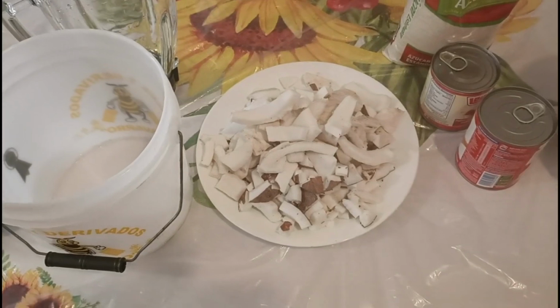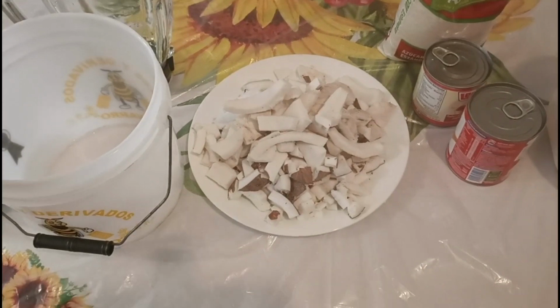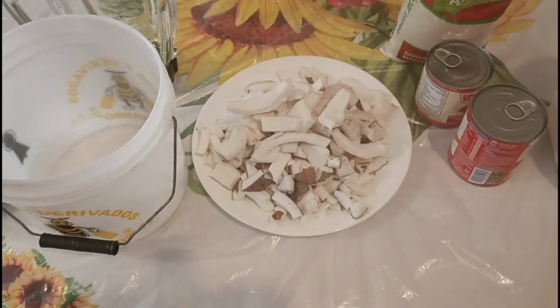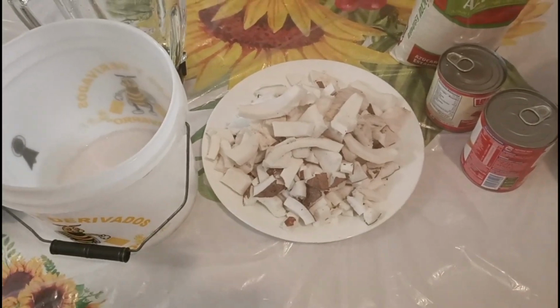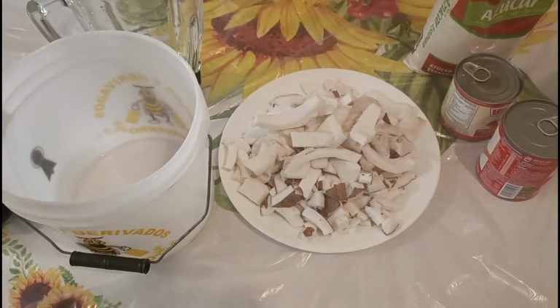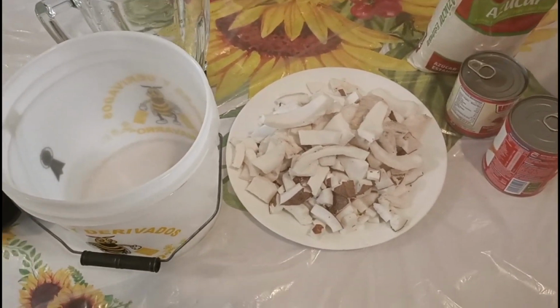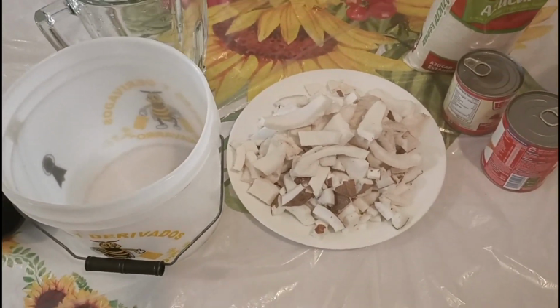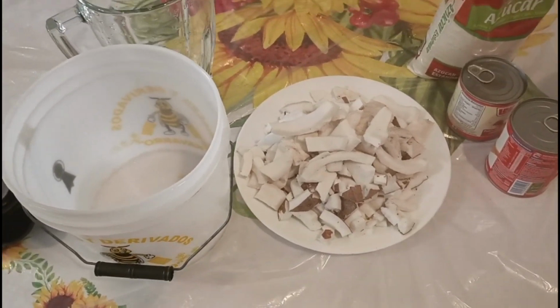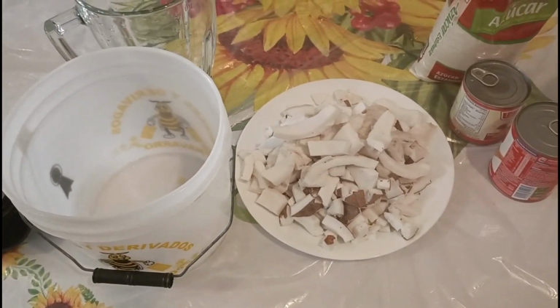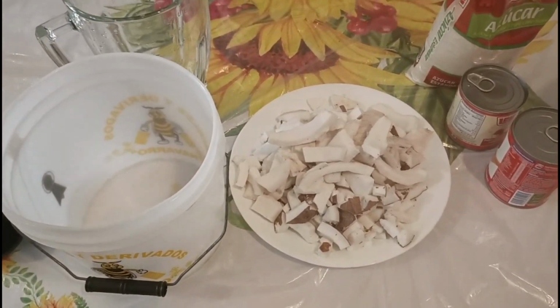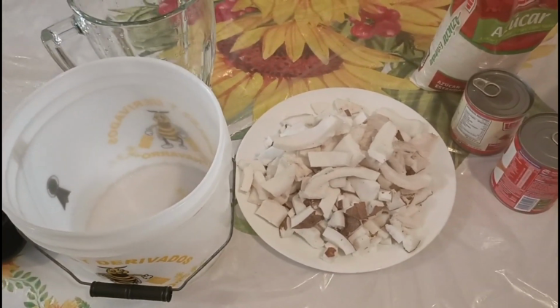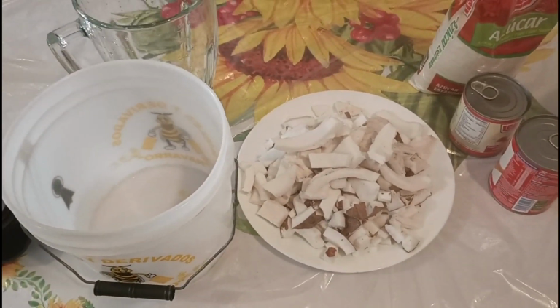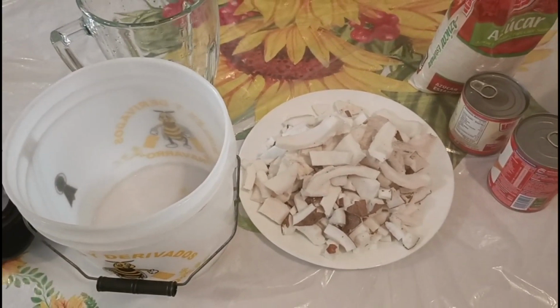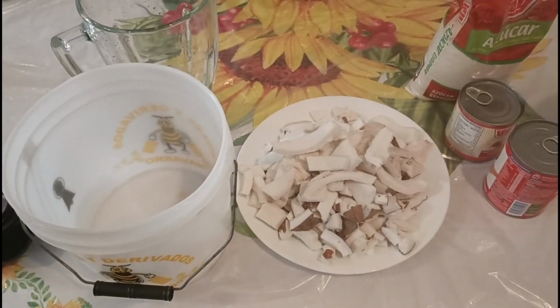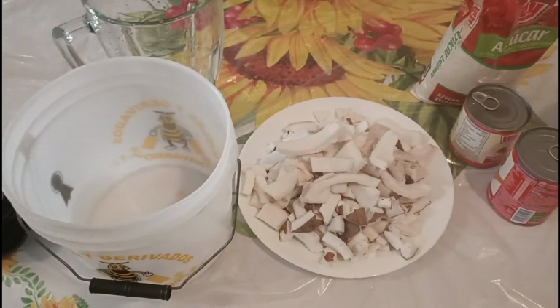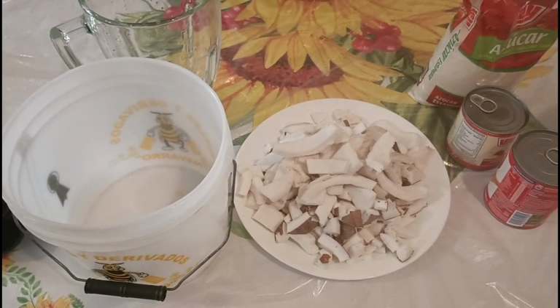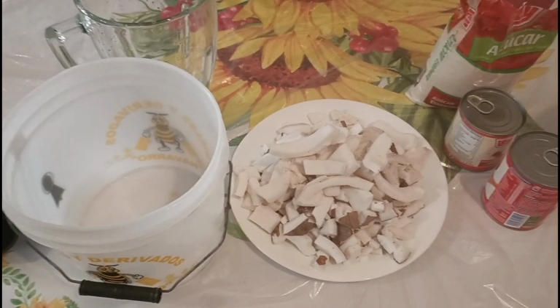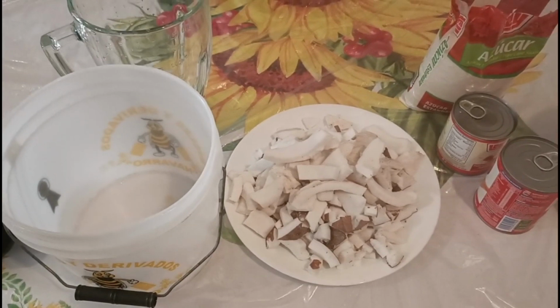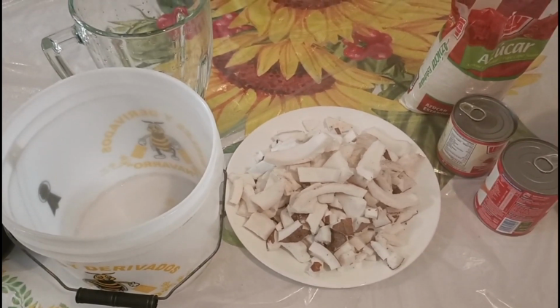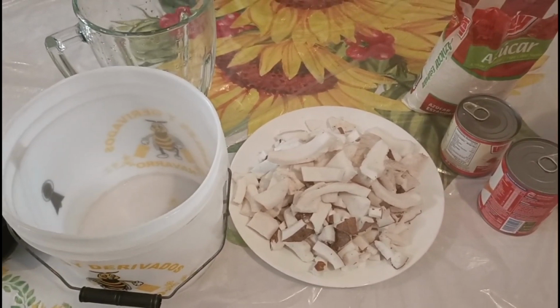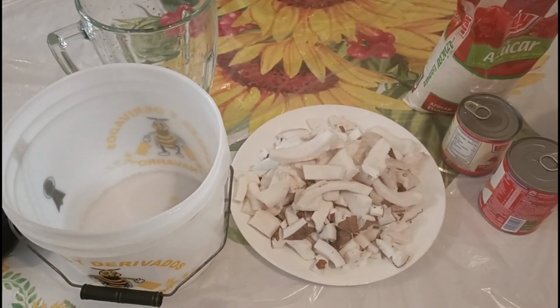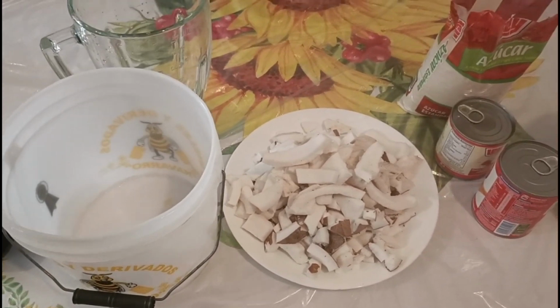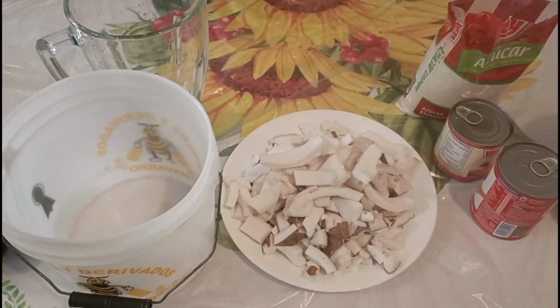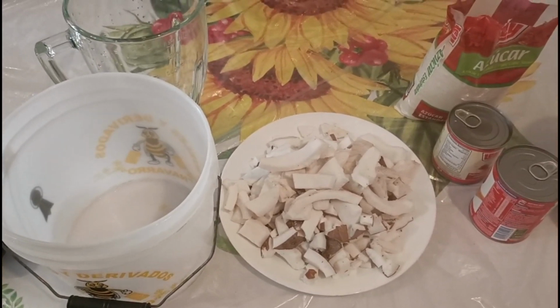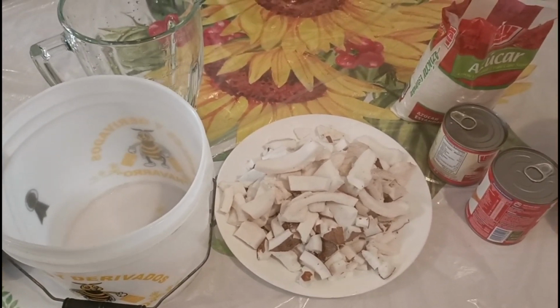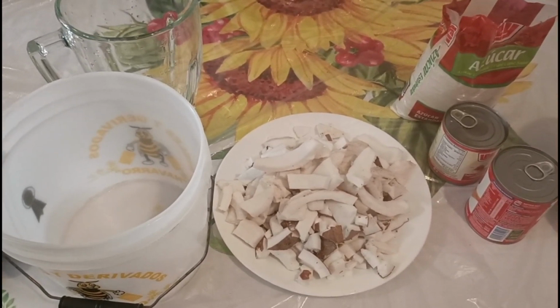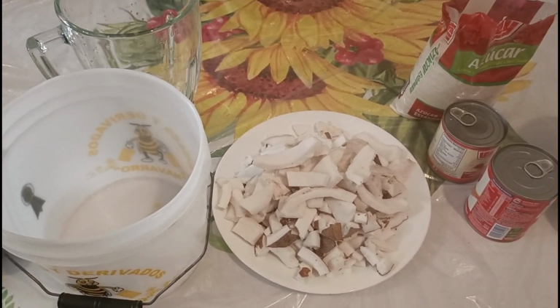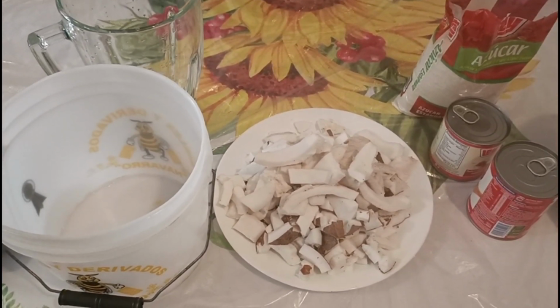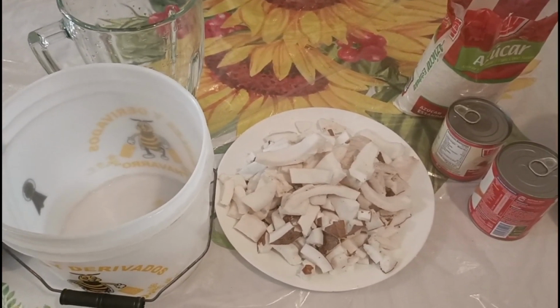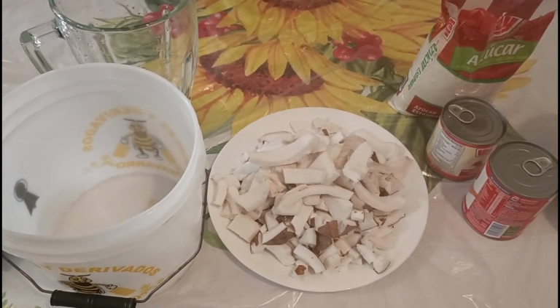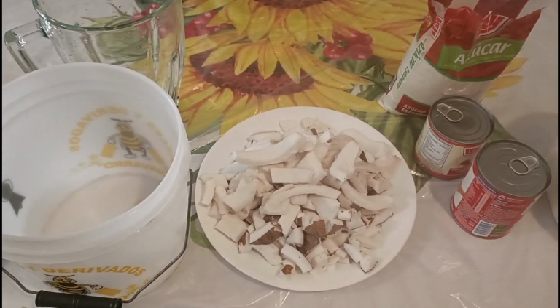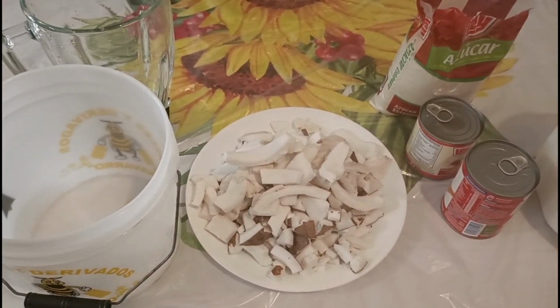Hola, hola mis amigos. ¿Cómo están? Espero se encuentren bien. Bueno, en esta receta voy a prepararles unos hielitos de coco con leche.